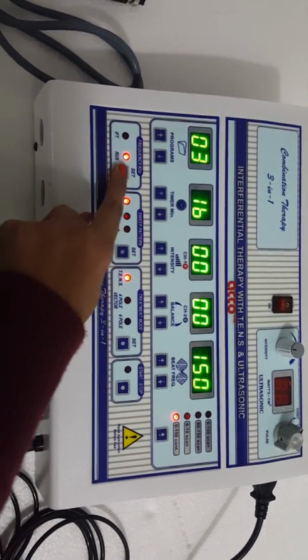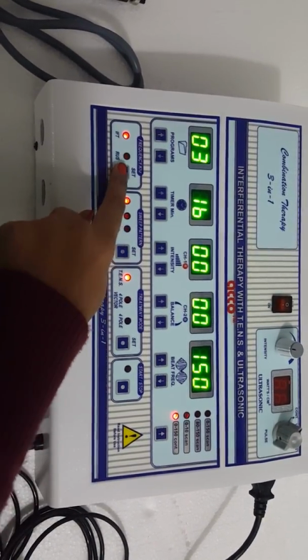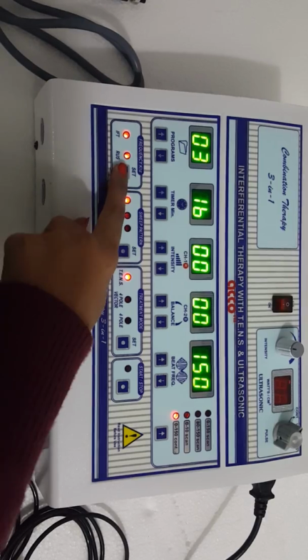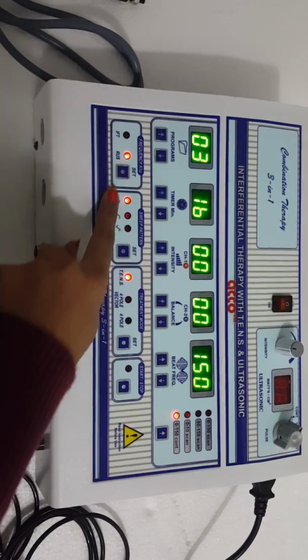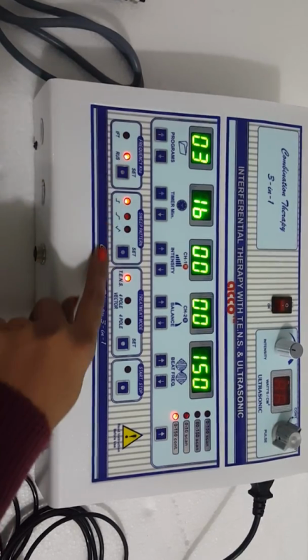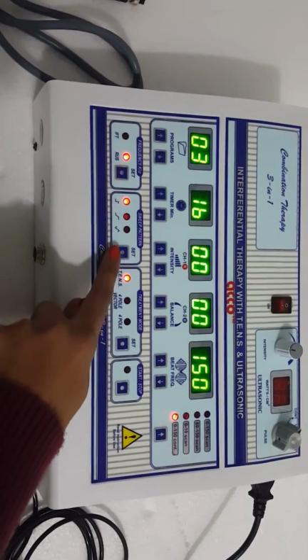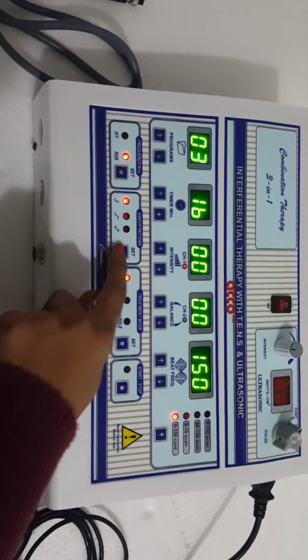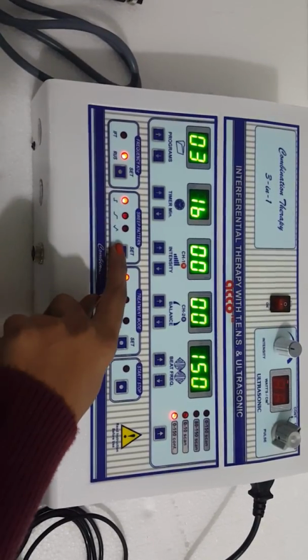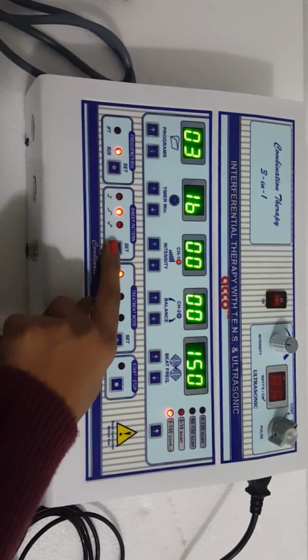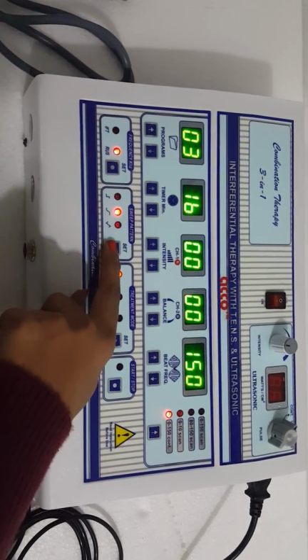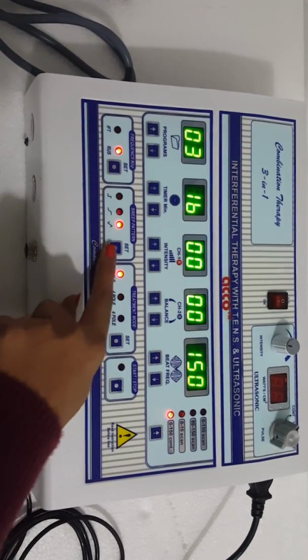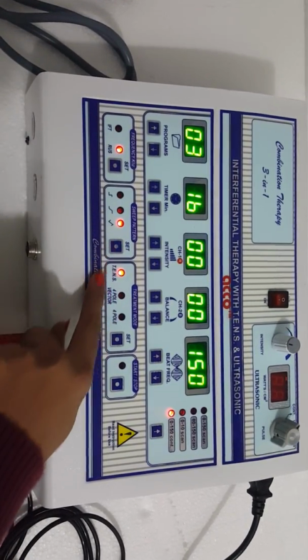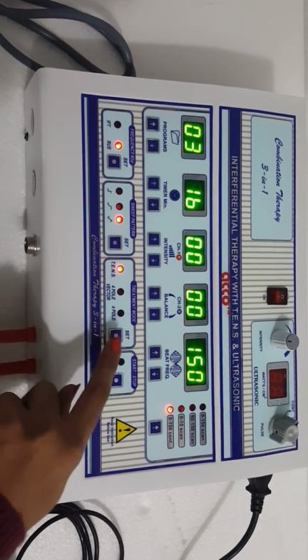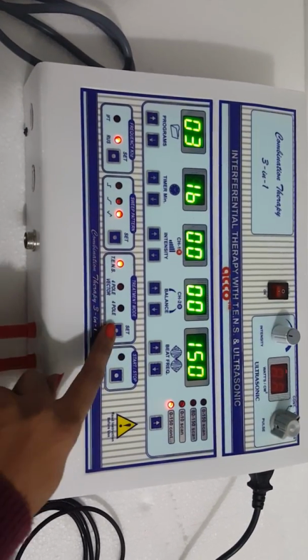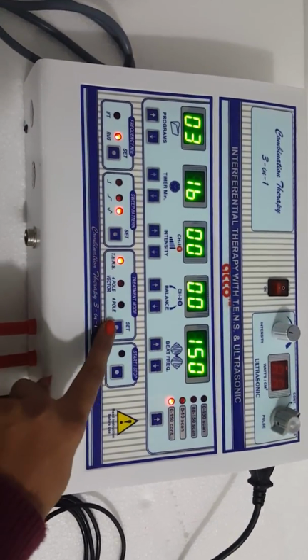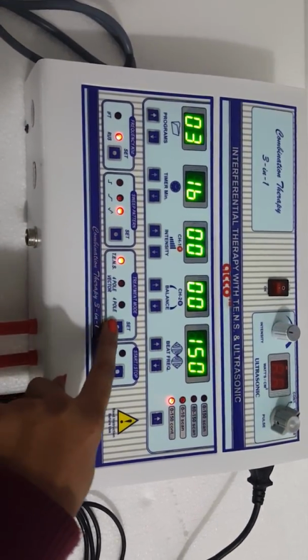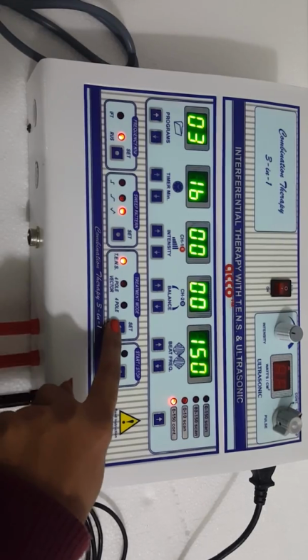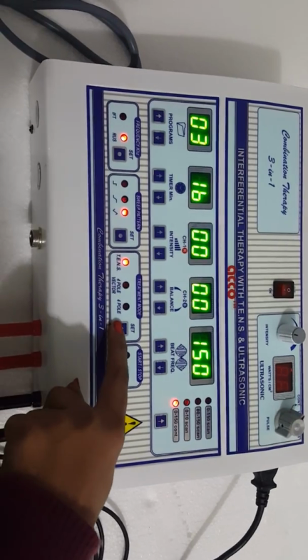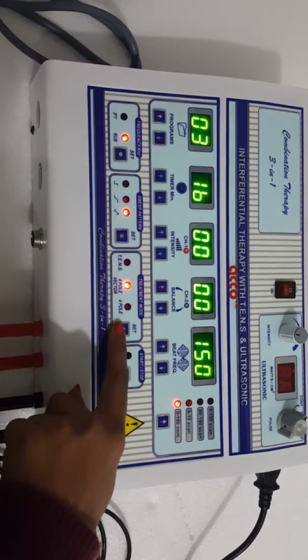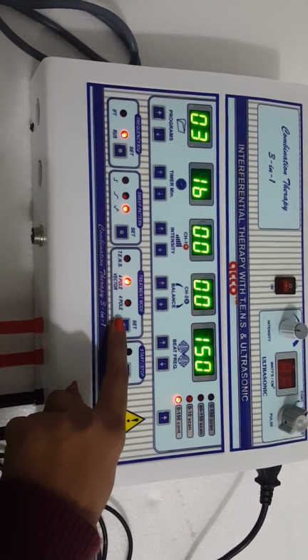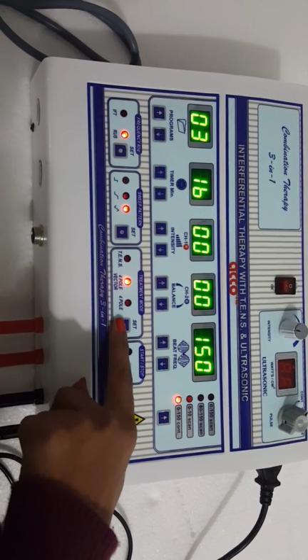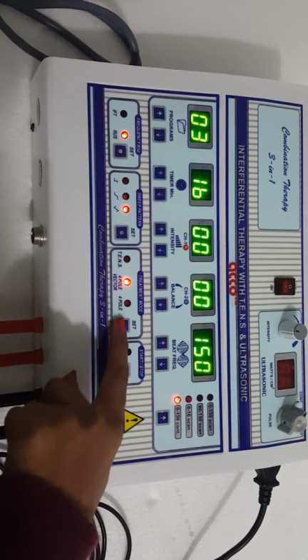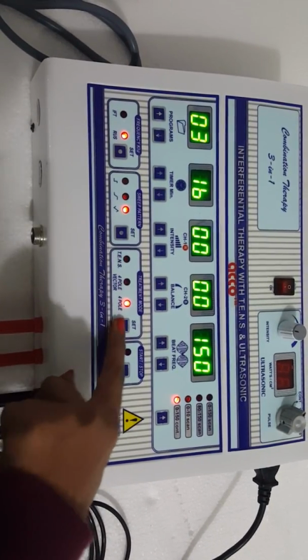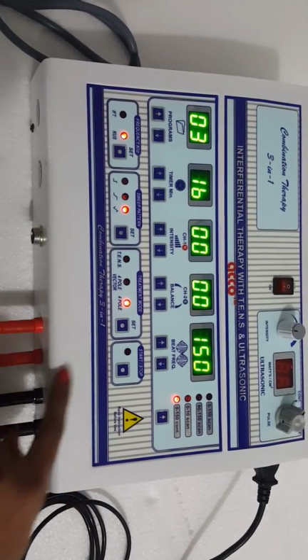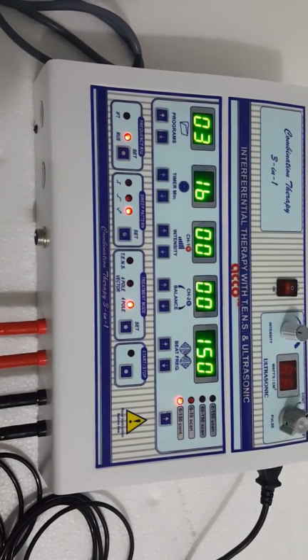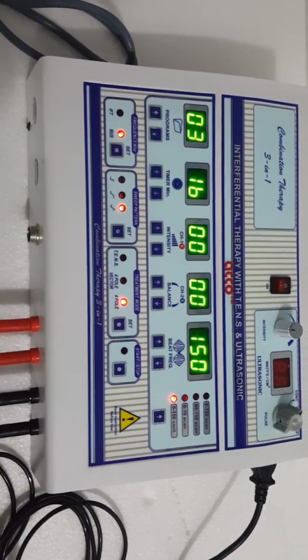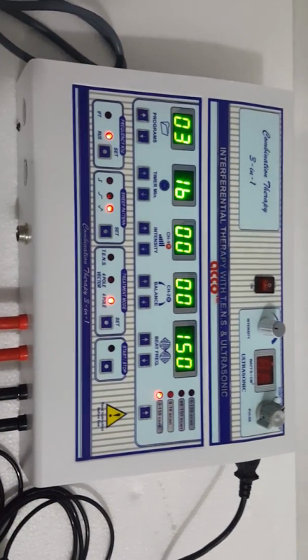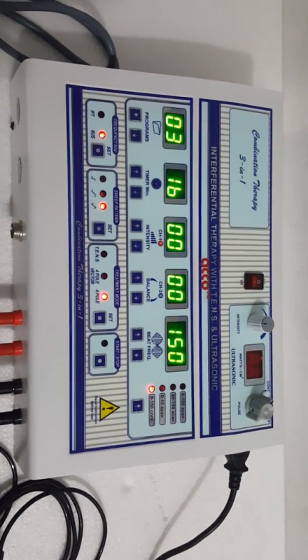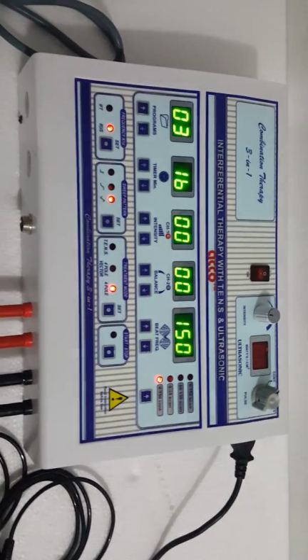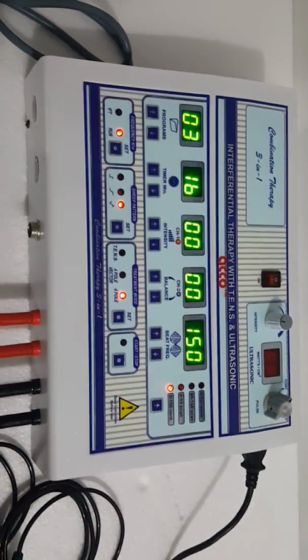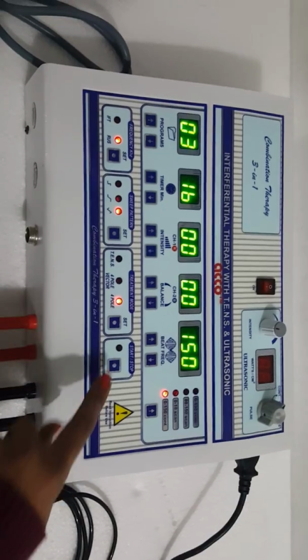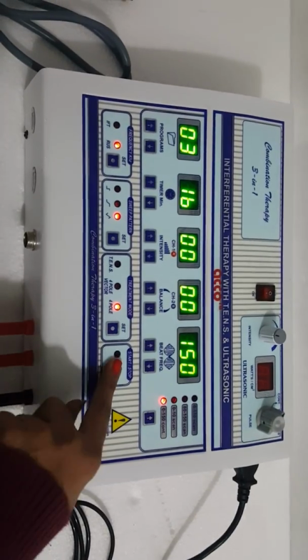Select IFT or Rasheel. Set the sweep pattern. Select the treatment mode as per your need — Tense, 4-pole, or 4-pole vector. After setting all the parameters, press start.